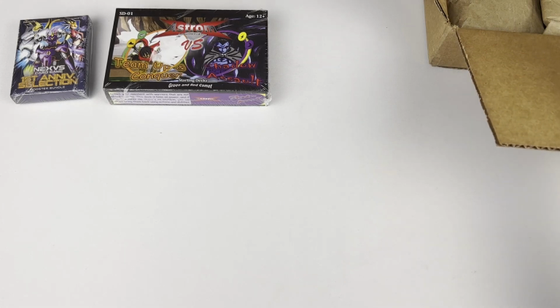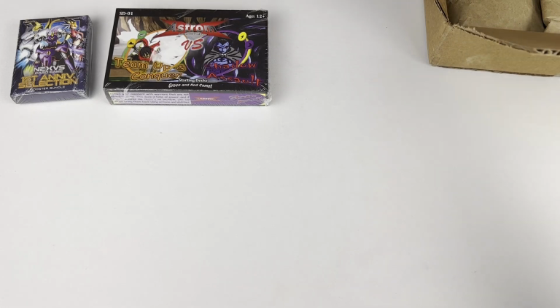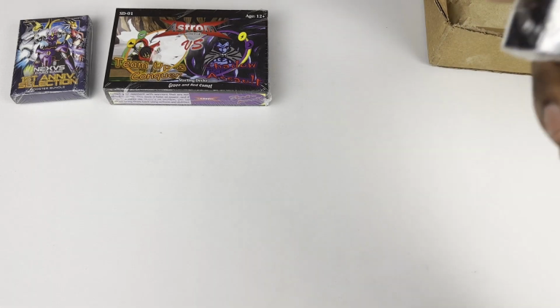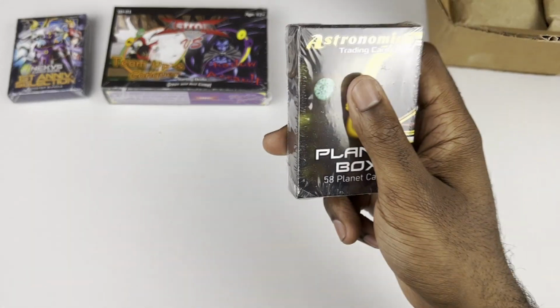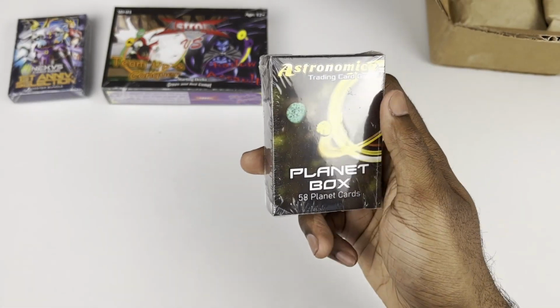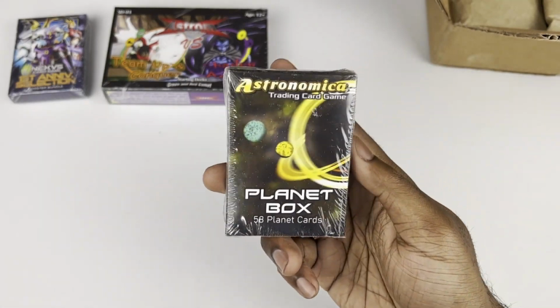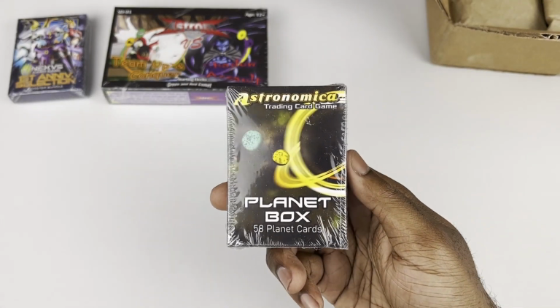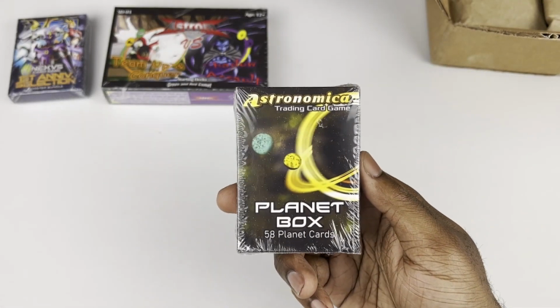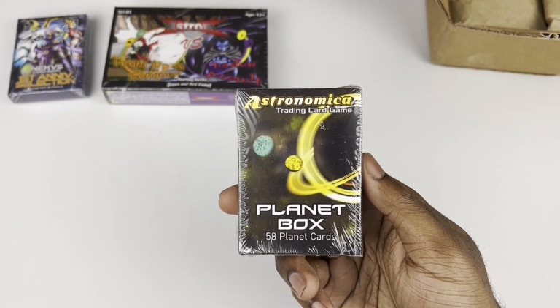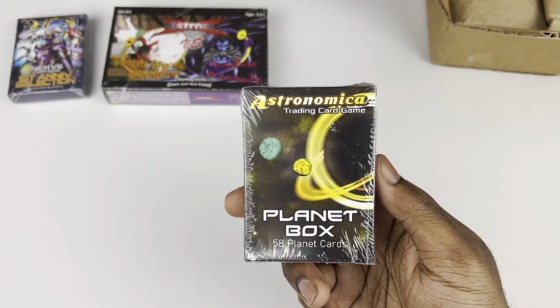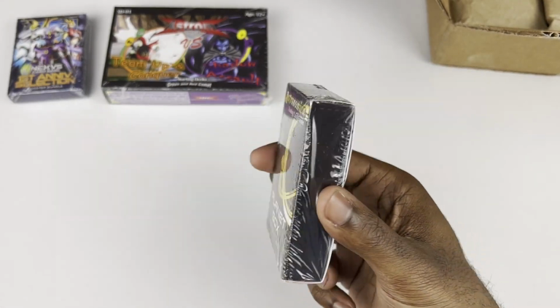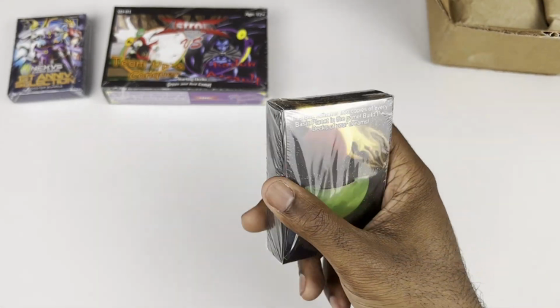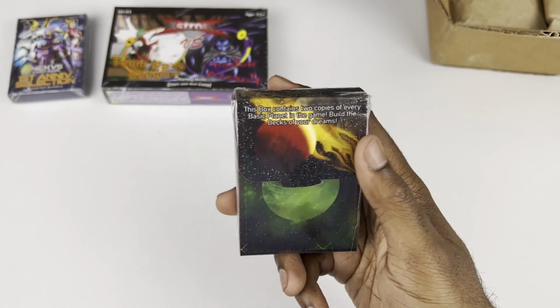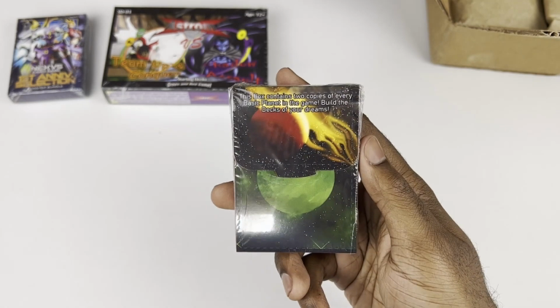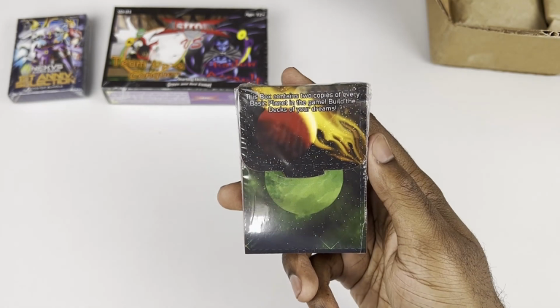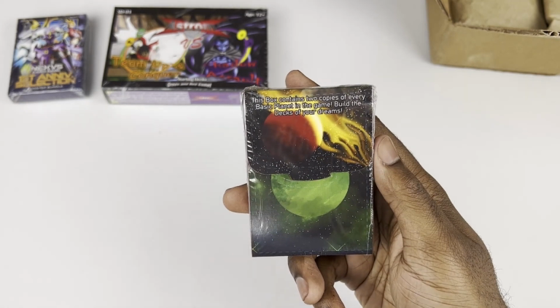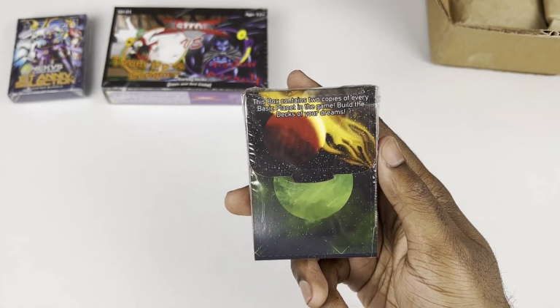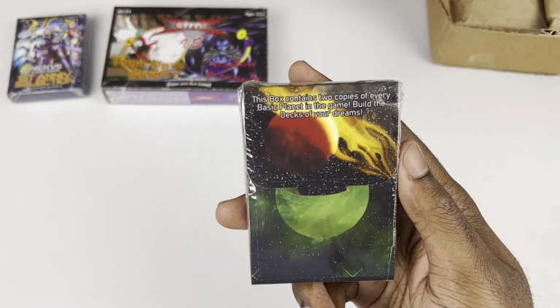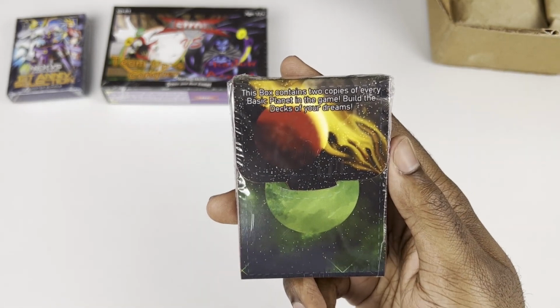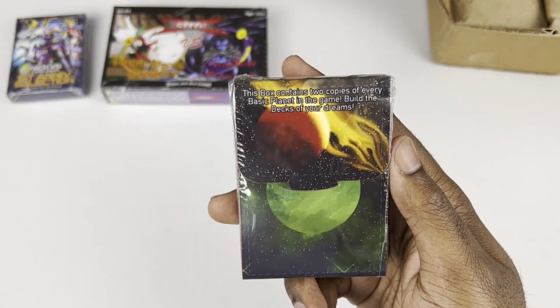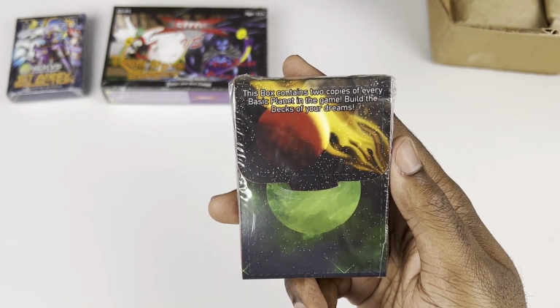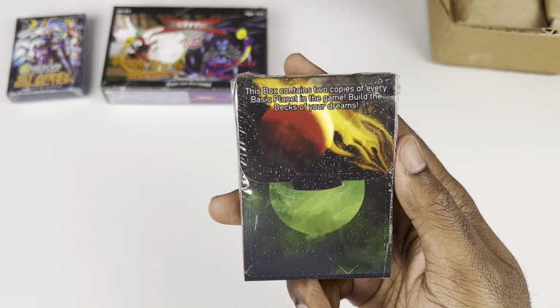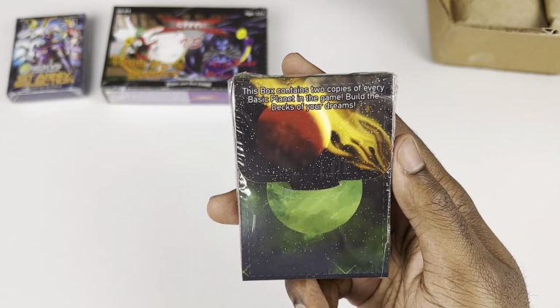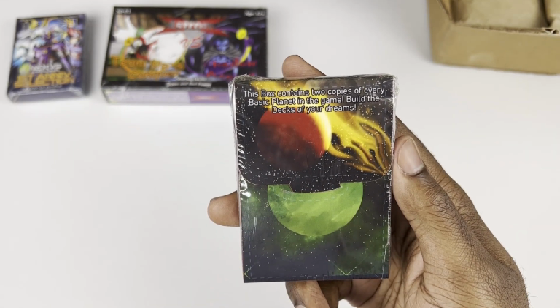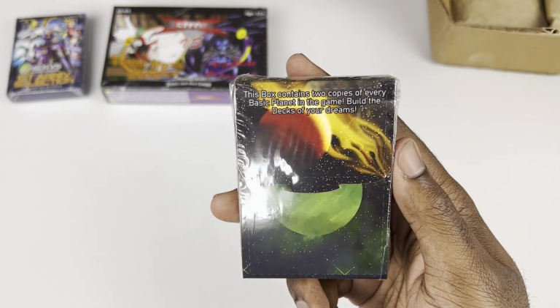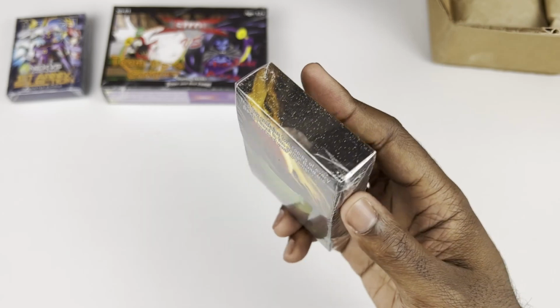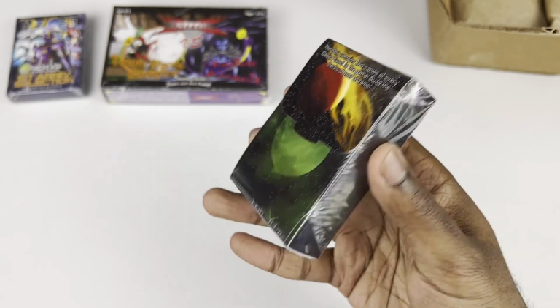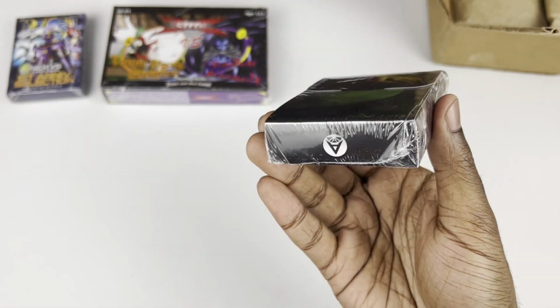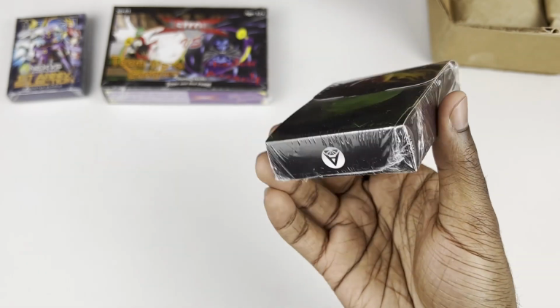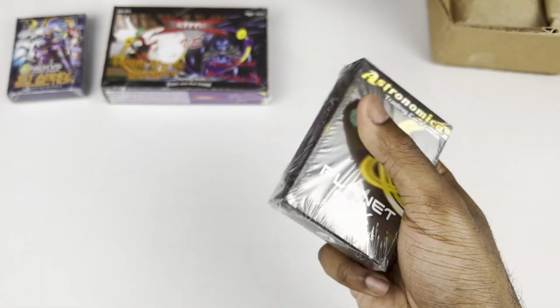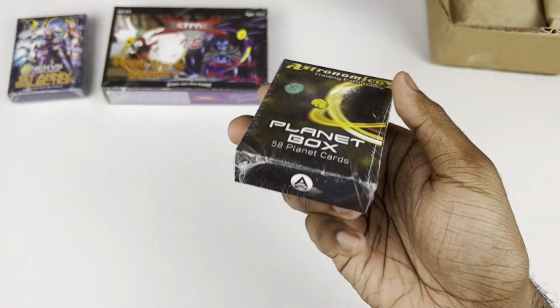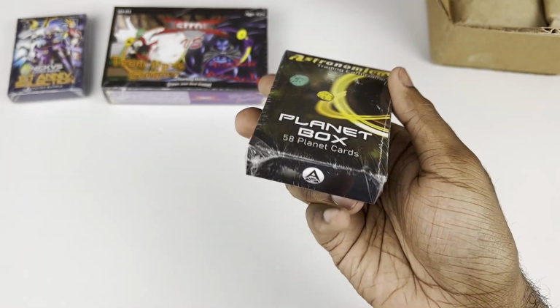Here's a new product for Compendium — the Planet Box. I'll go over it again in a later video, but it's what it says on the tin. It's a playset, two copies of every planet in the game. Pretty simple. Going to be sold at basic price to print.